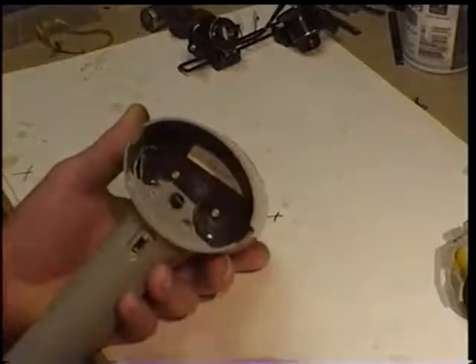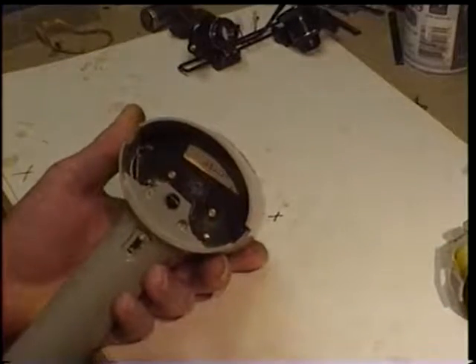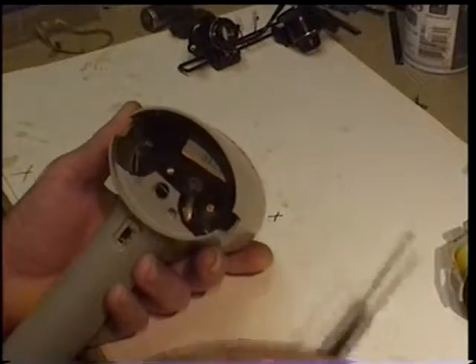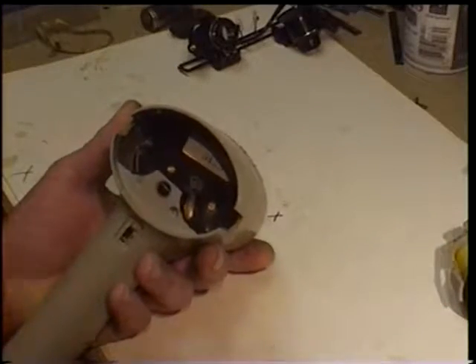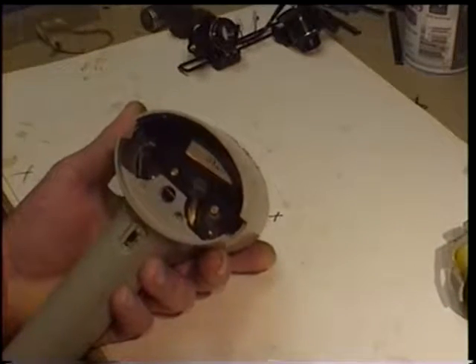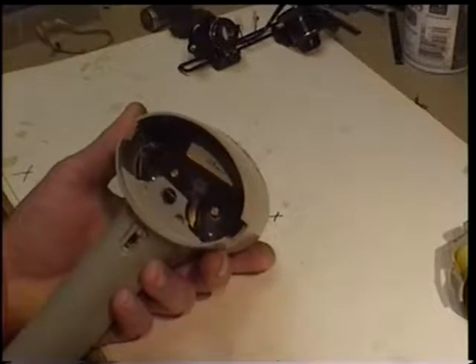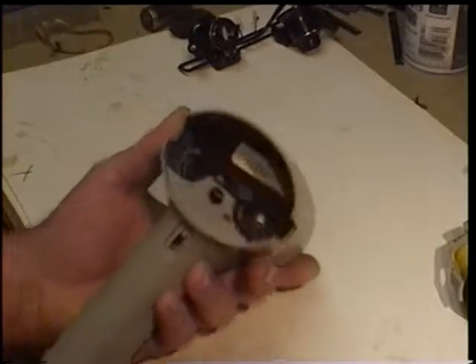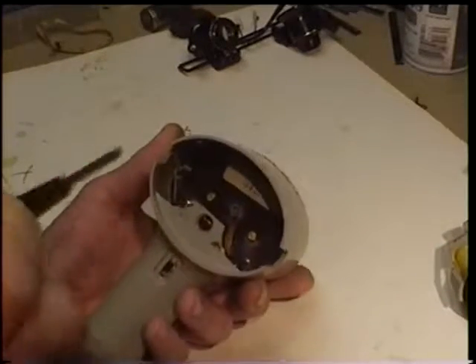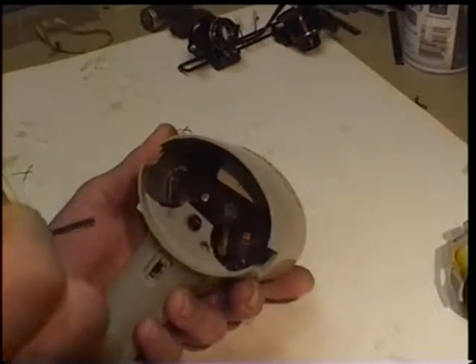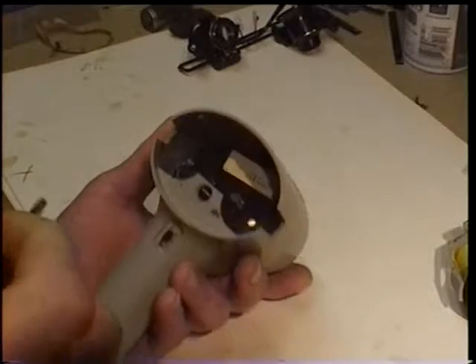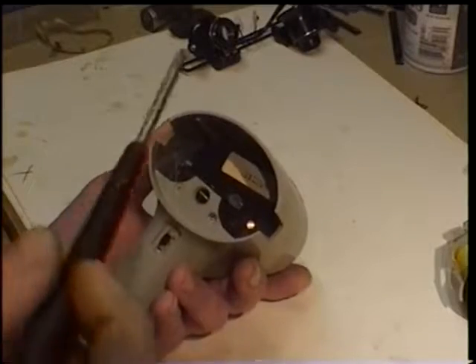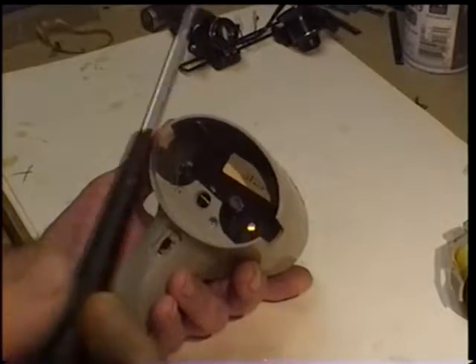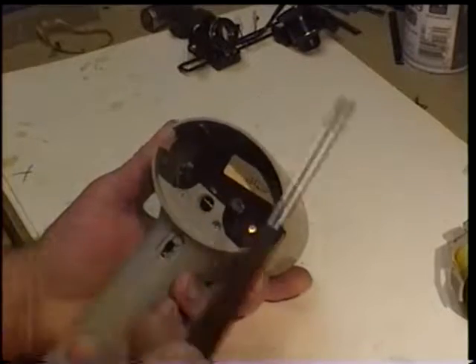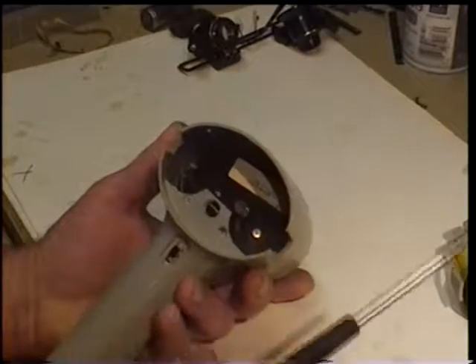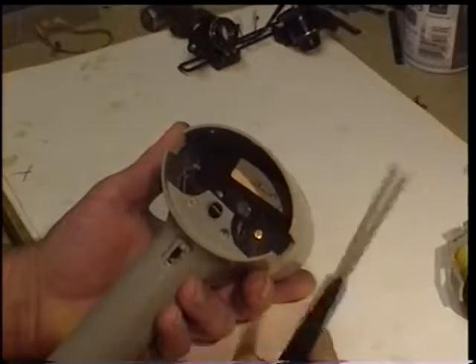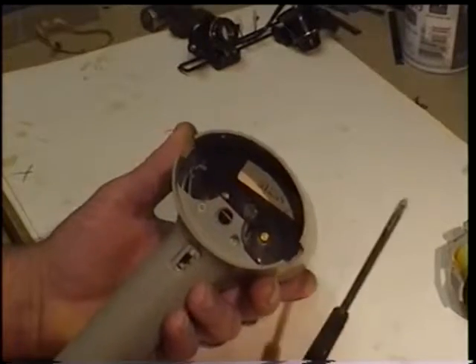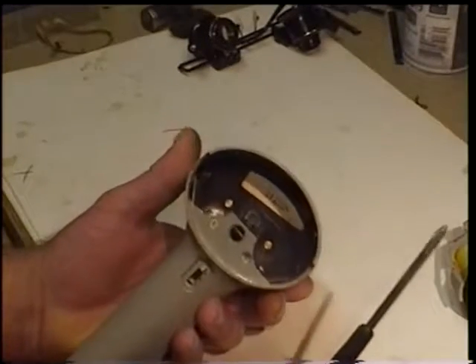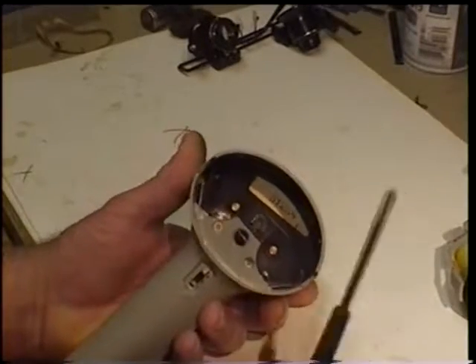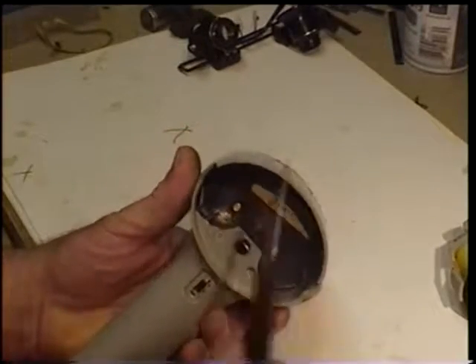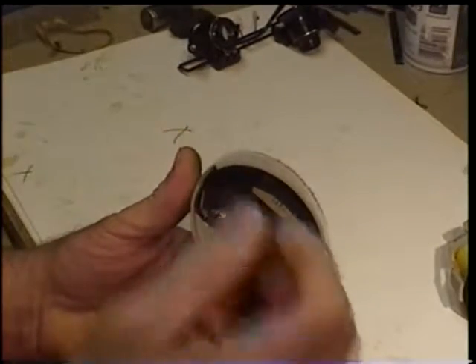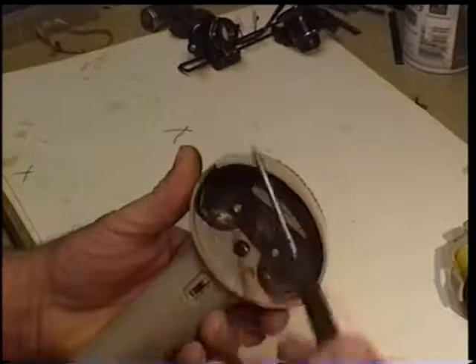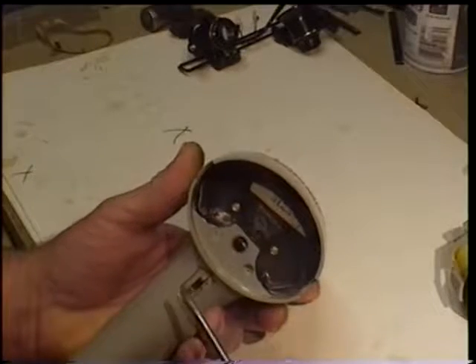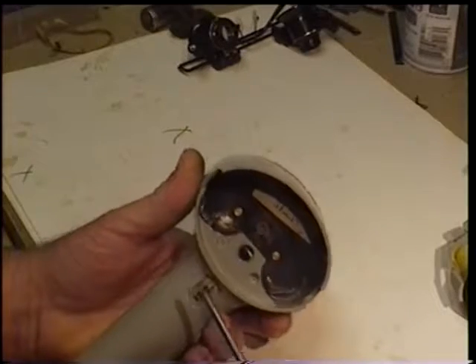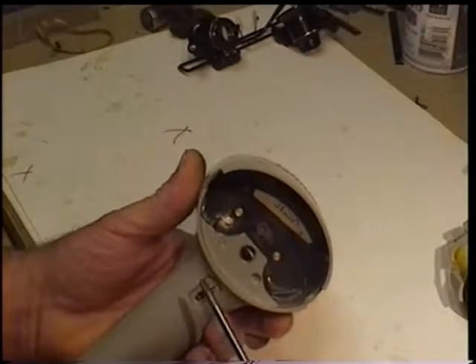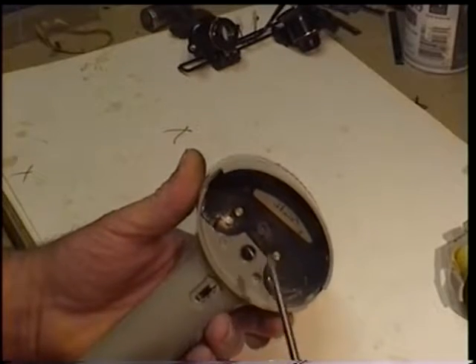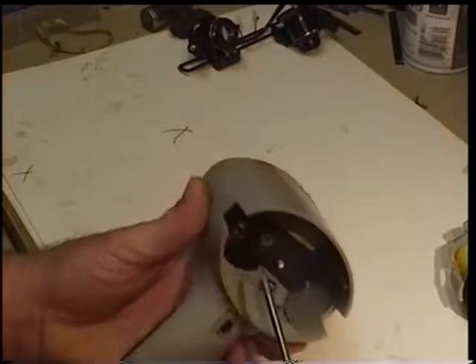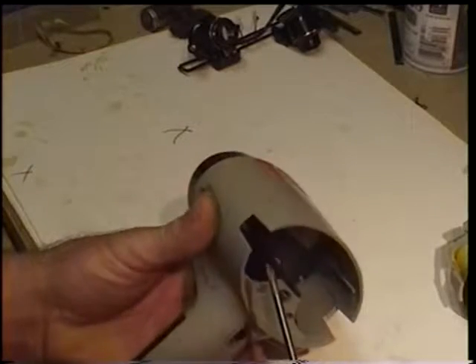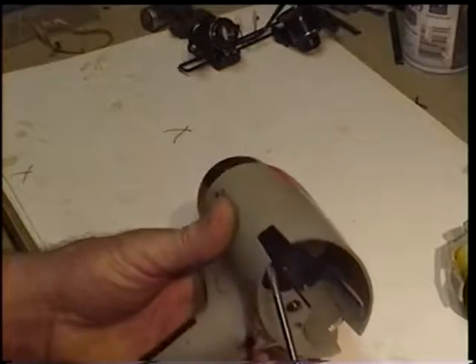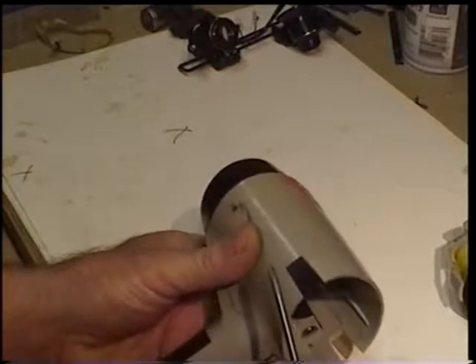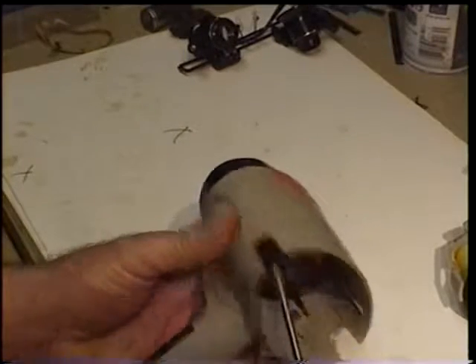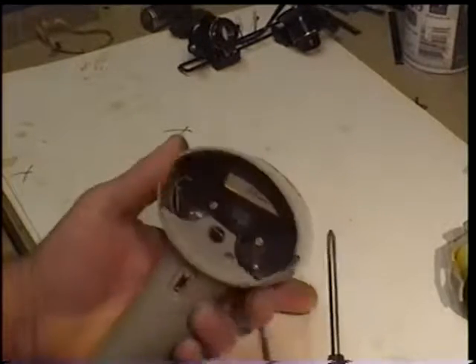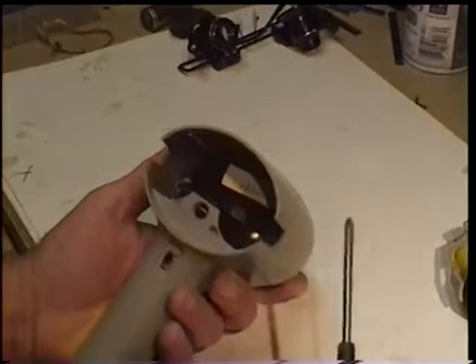But just for the purposes of getting this thing apart and showing you what's inside, this is what I did. And I'm not saying this is a good idea — there's all kinds of stuff in there that could potentially do you harm. This is purely a demonstration.